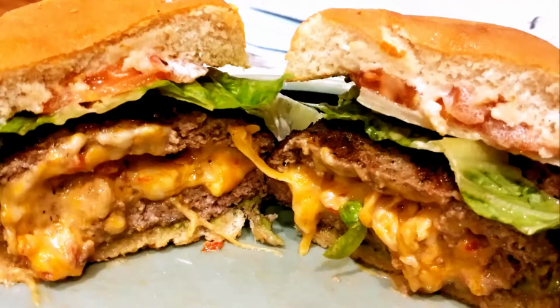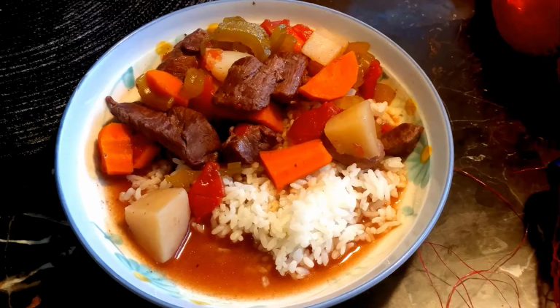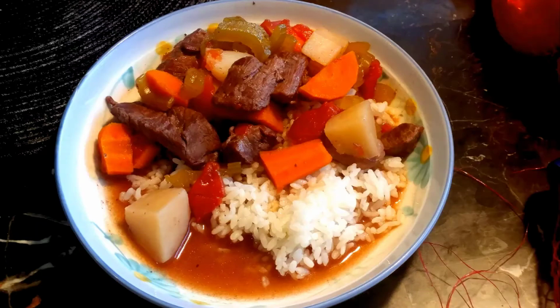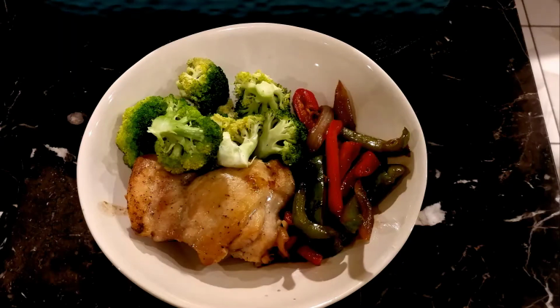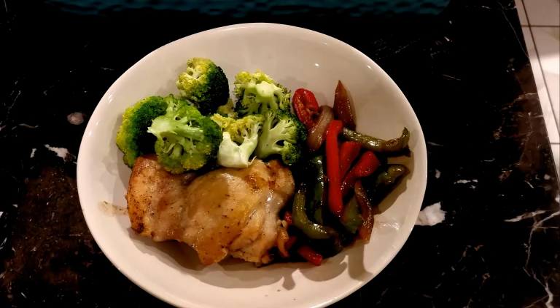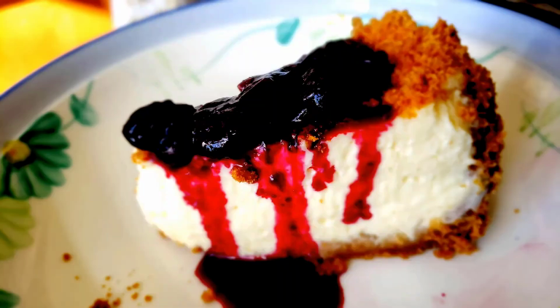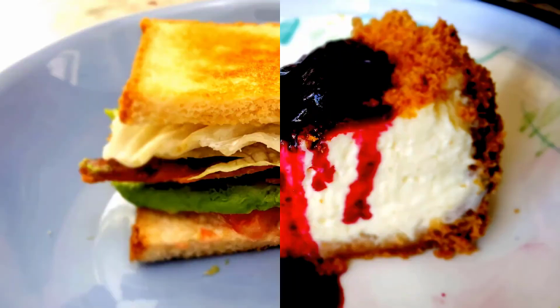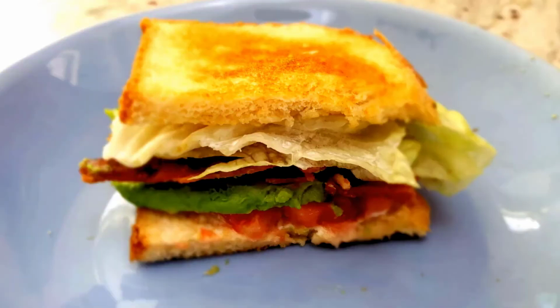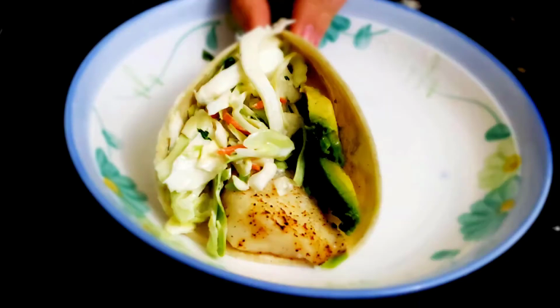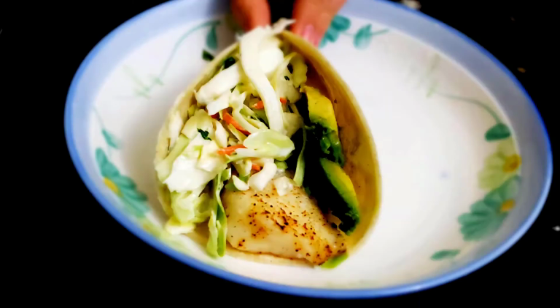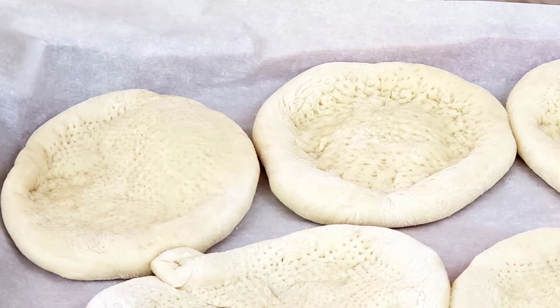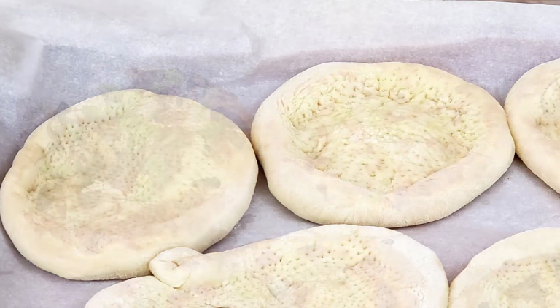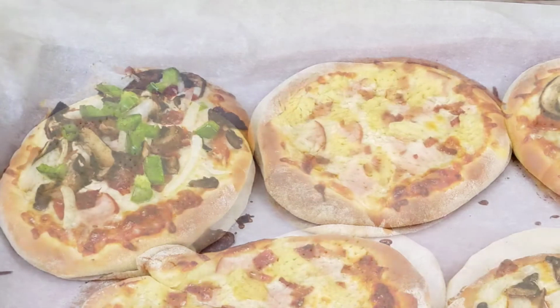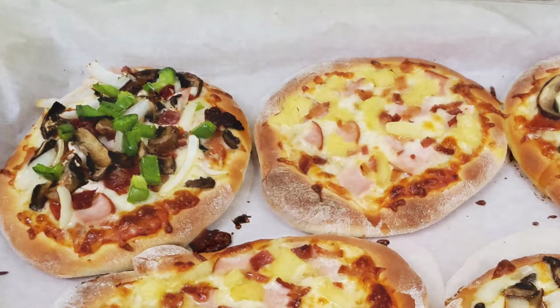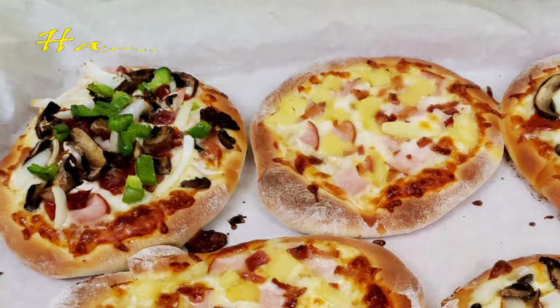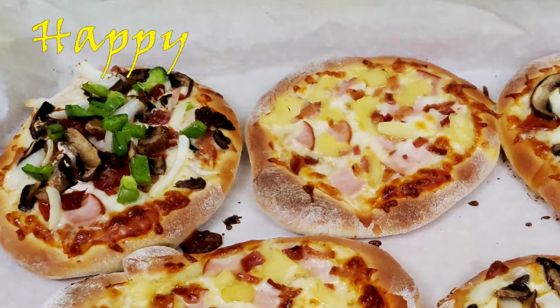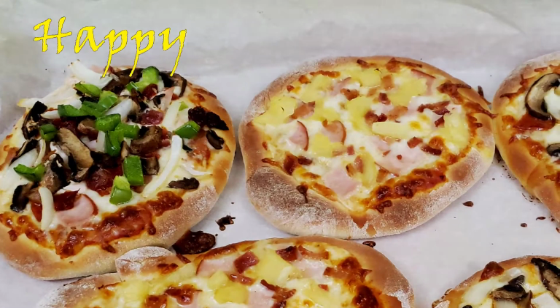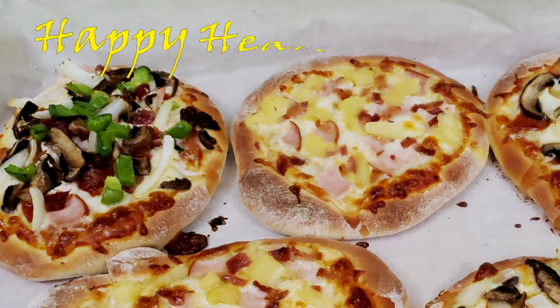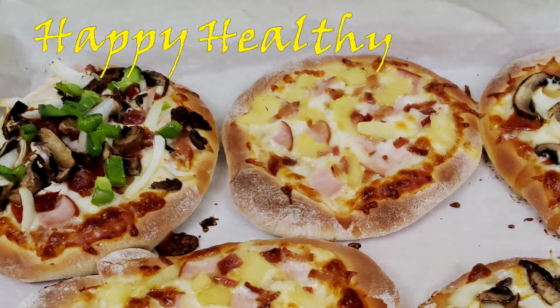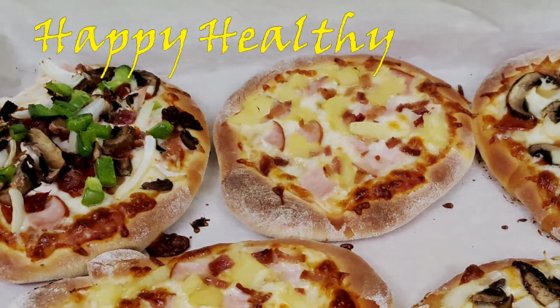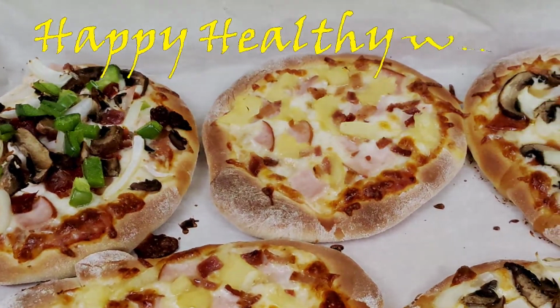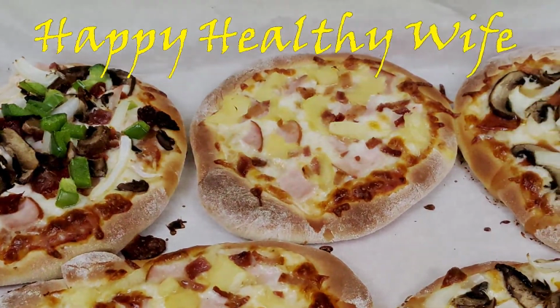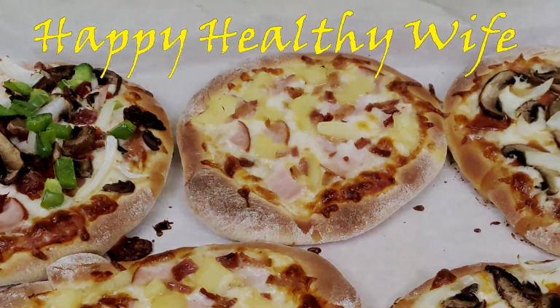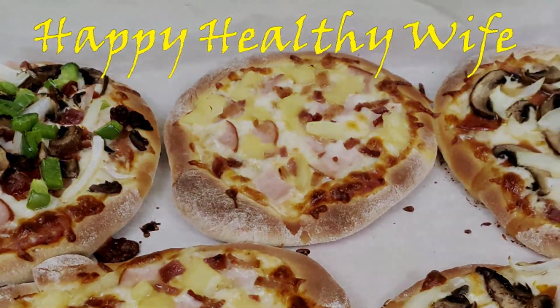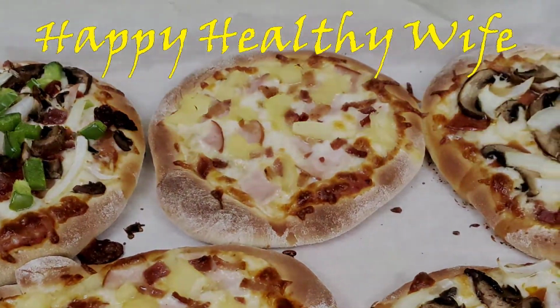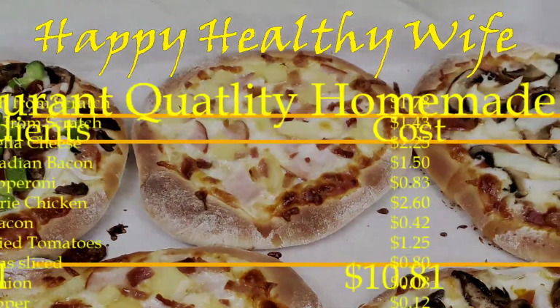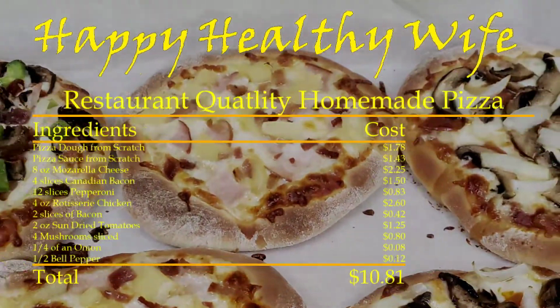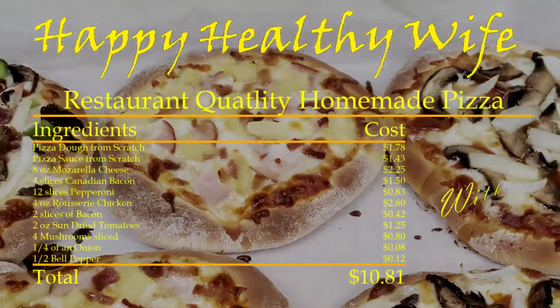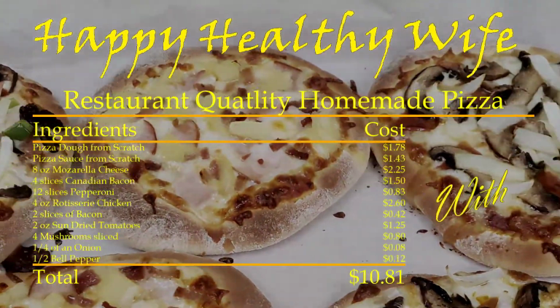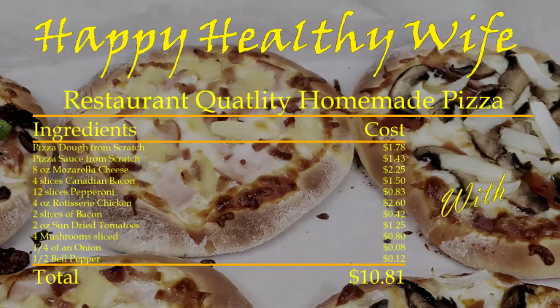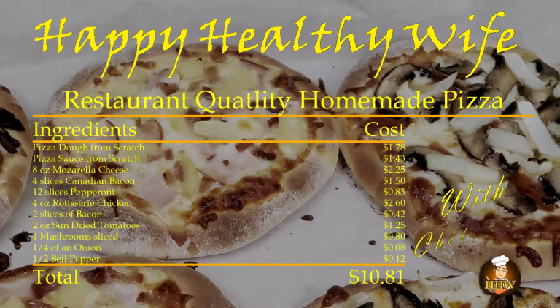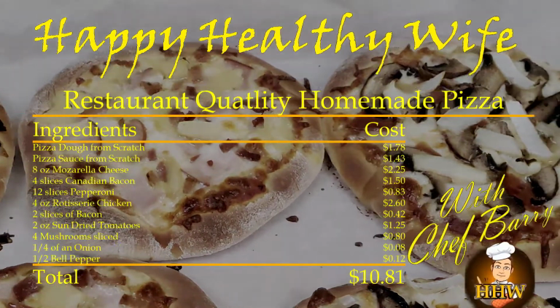It's time for another hot dish from Happy Healthy Wise — with Daddy!